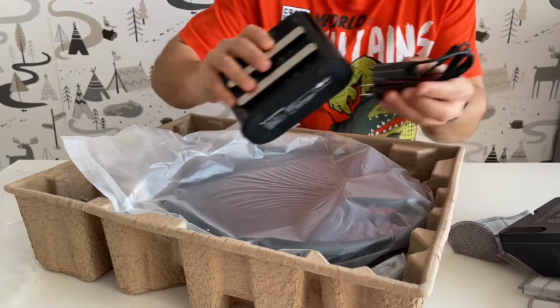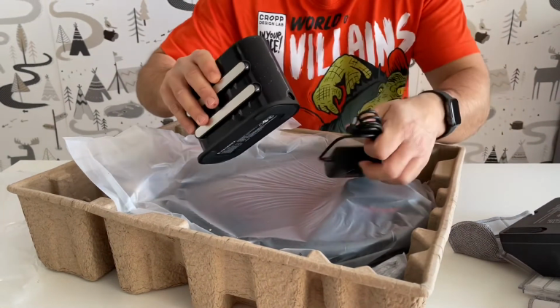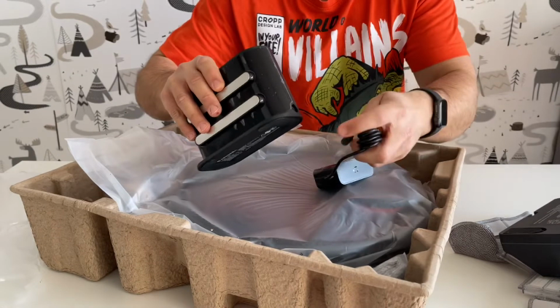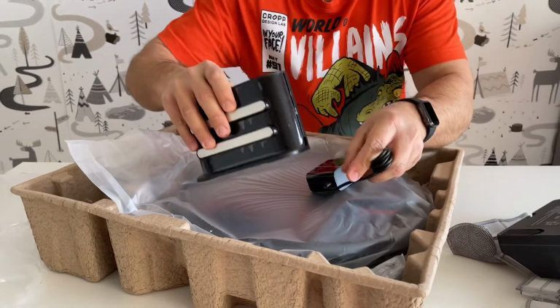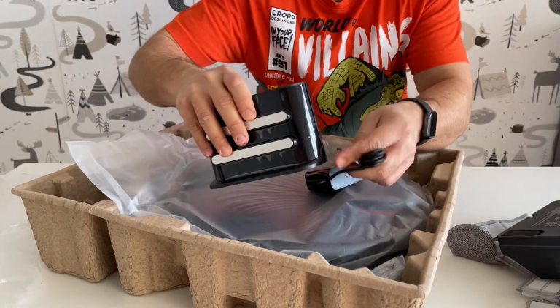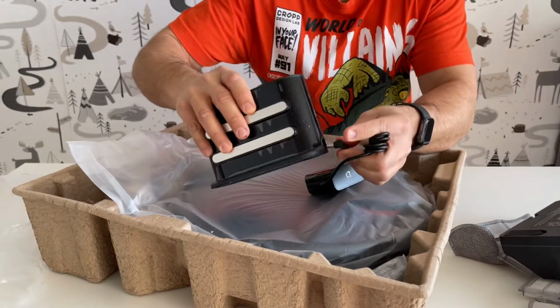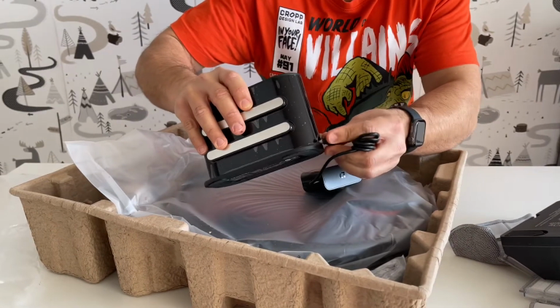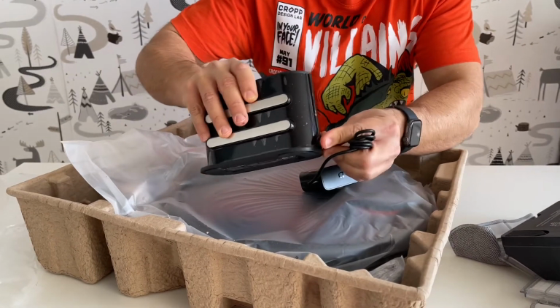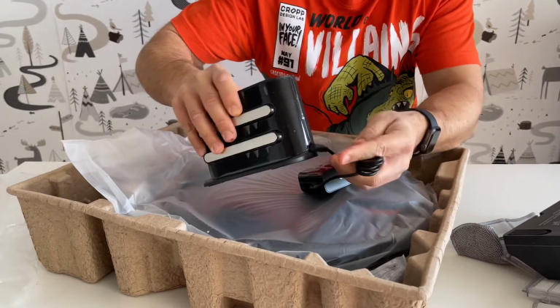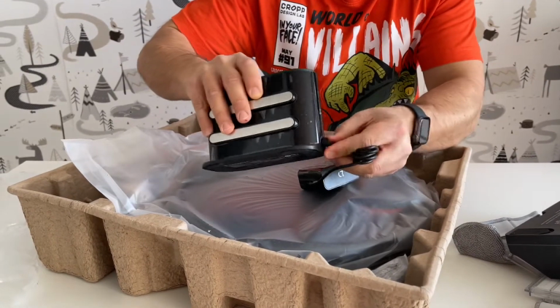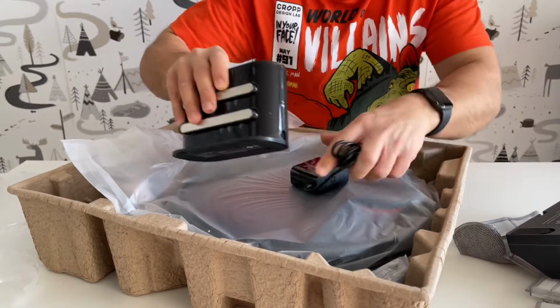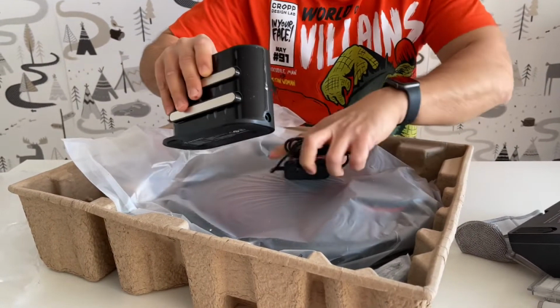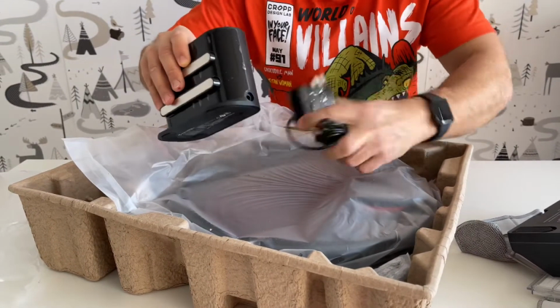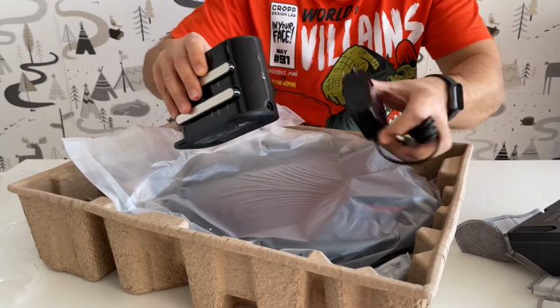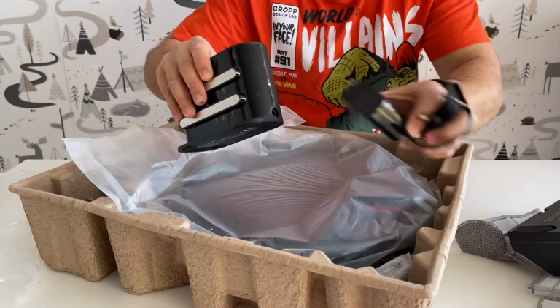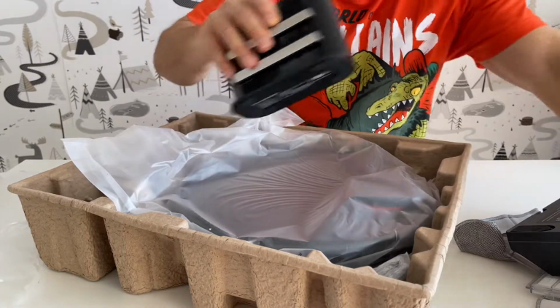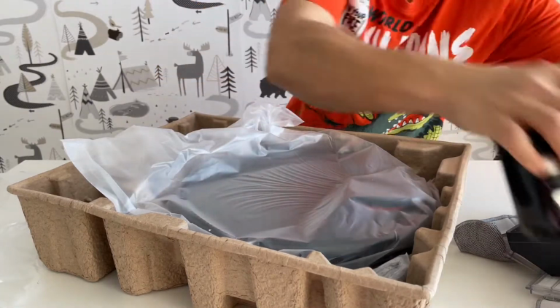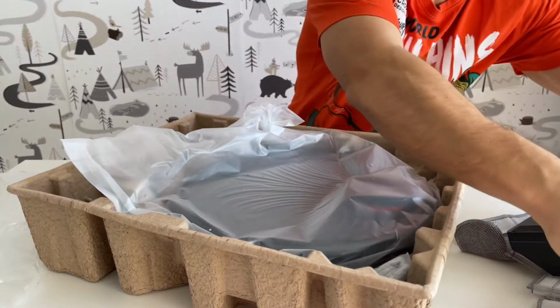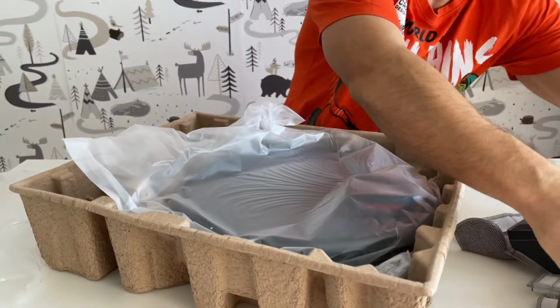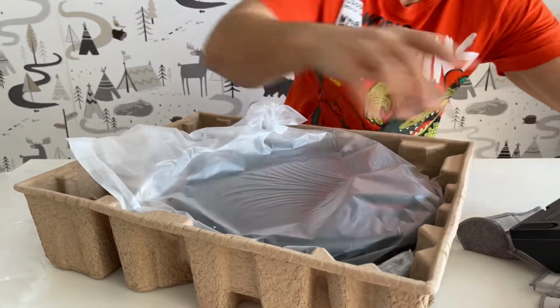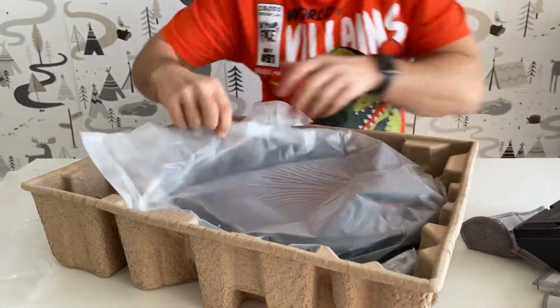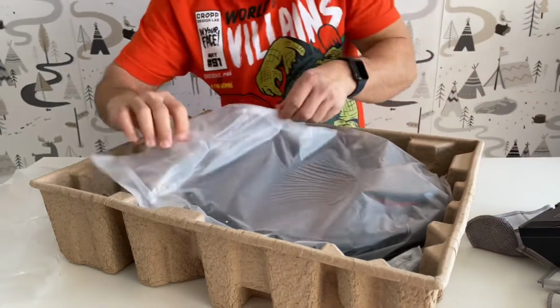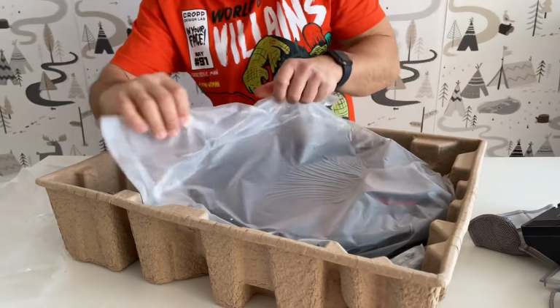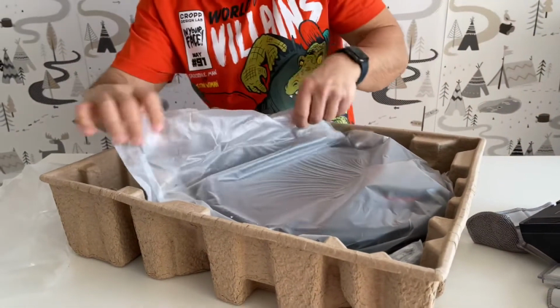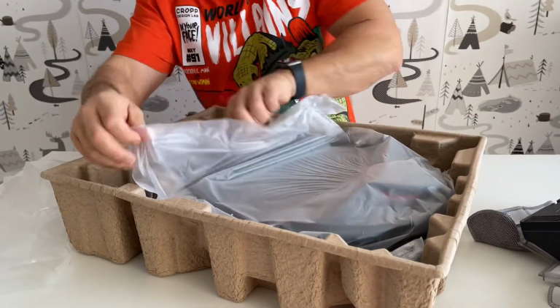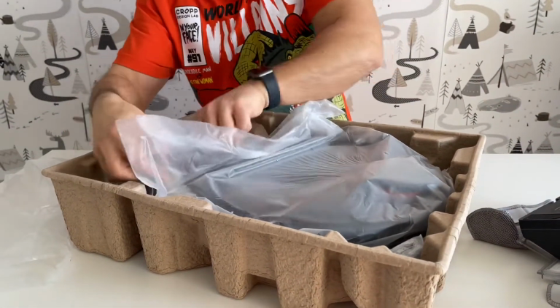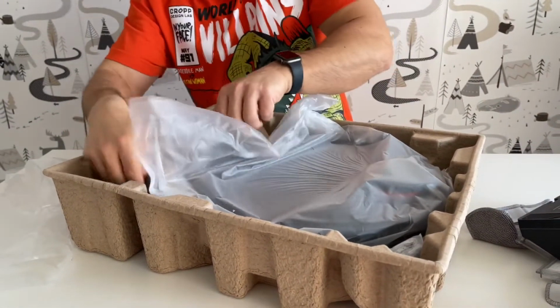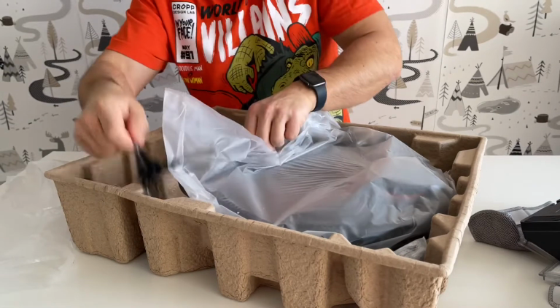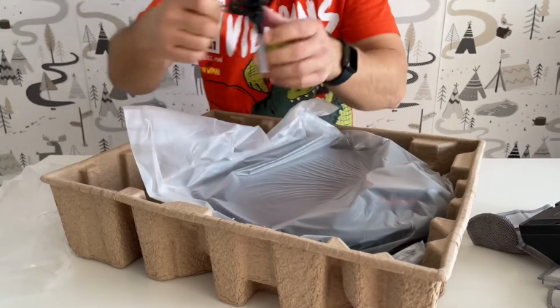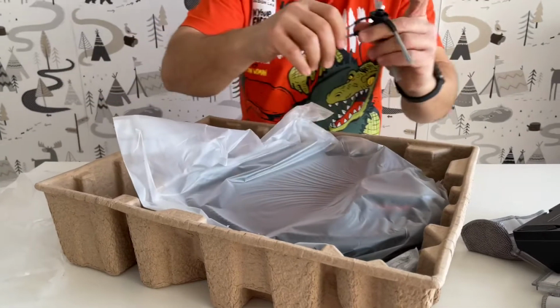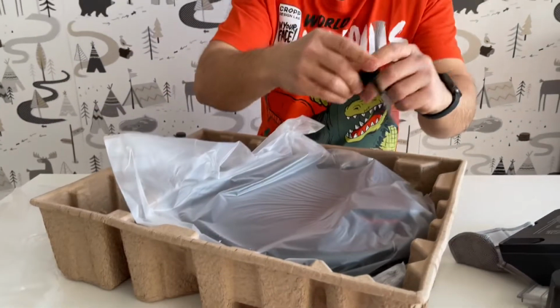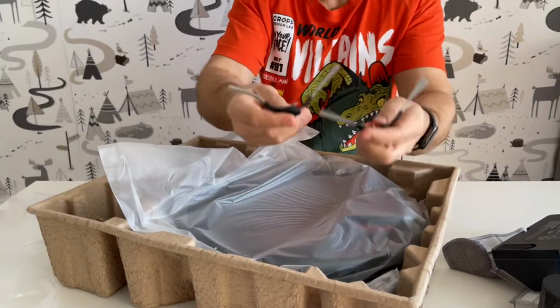It plugs in here like that. Now we have to find something to make this fit in our European-style sockets. We also have two brushes included.